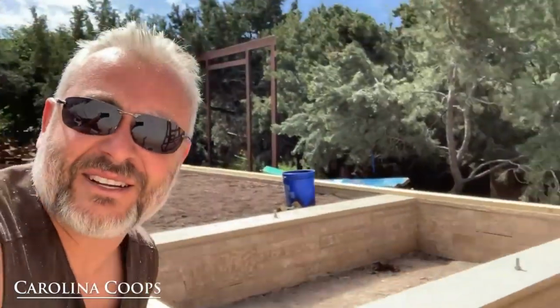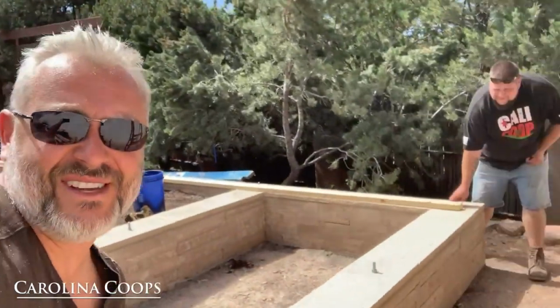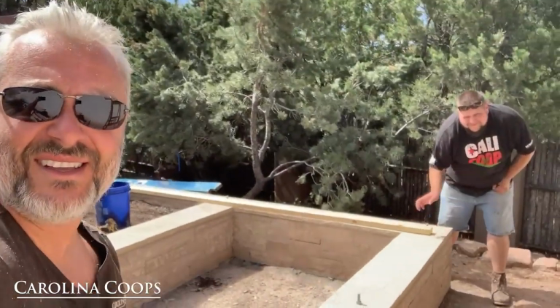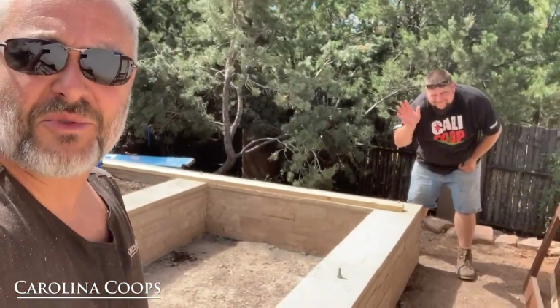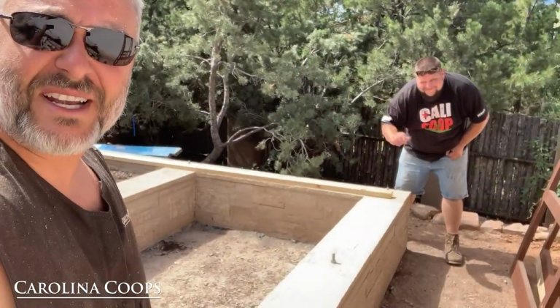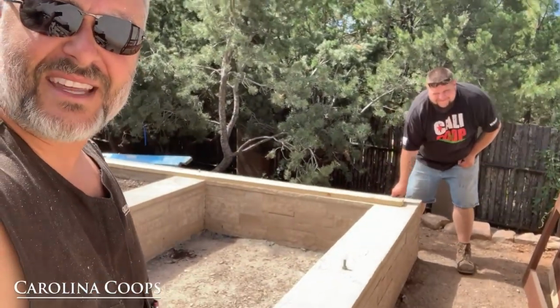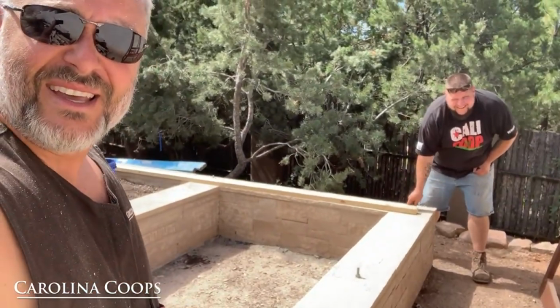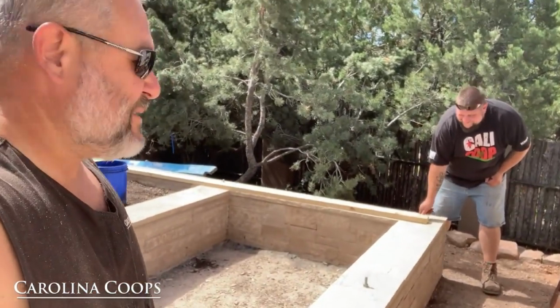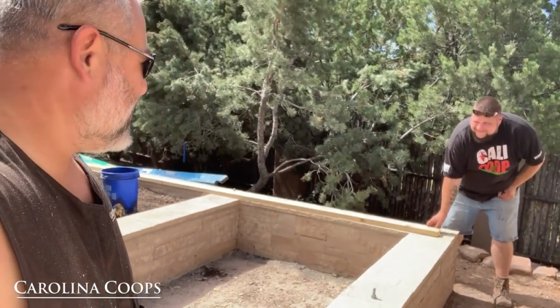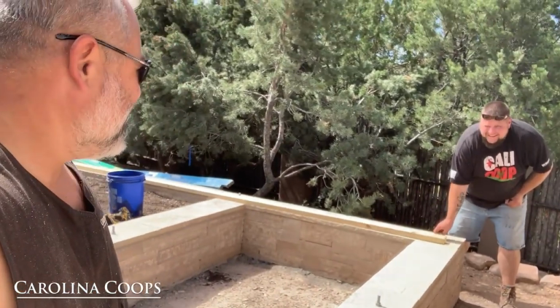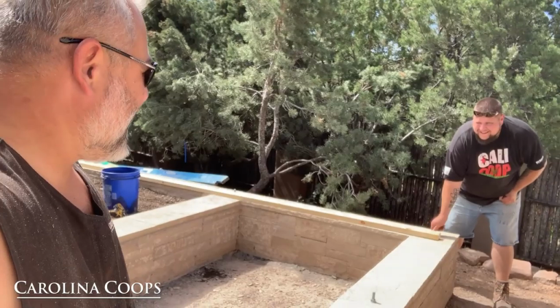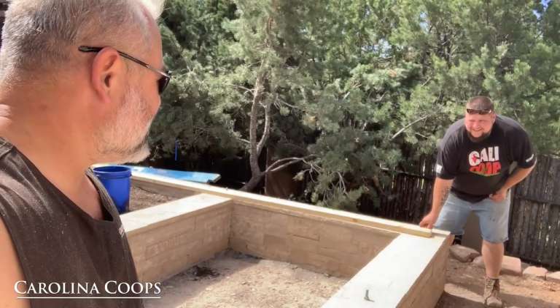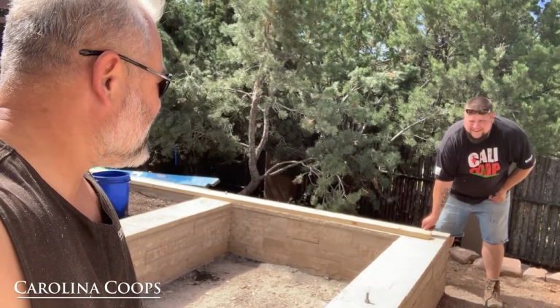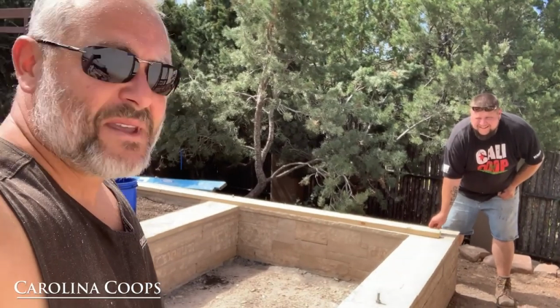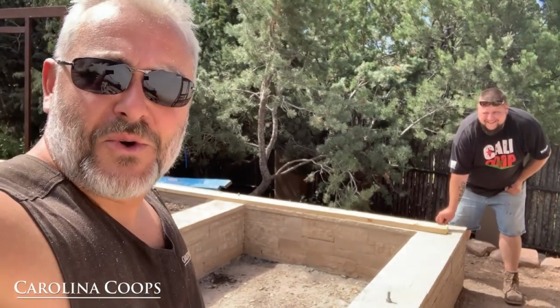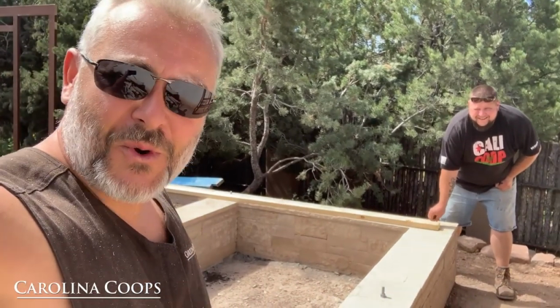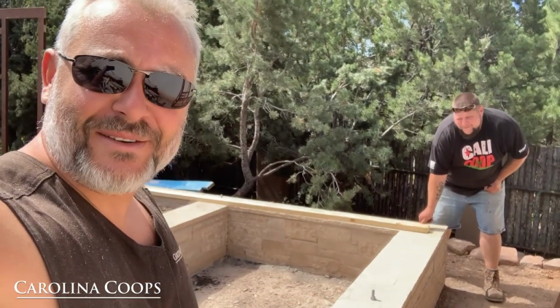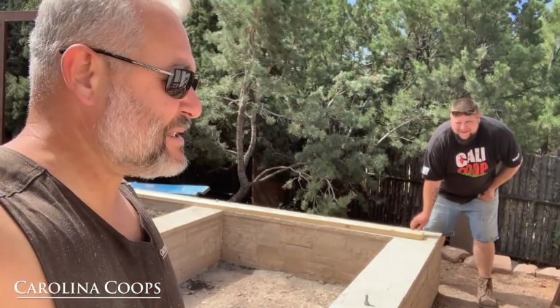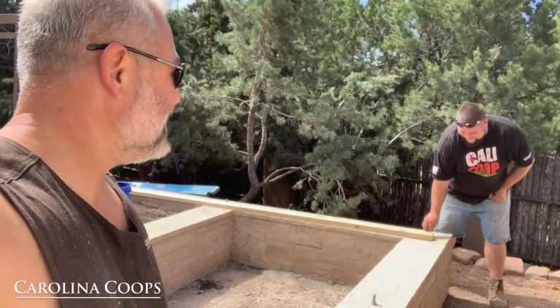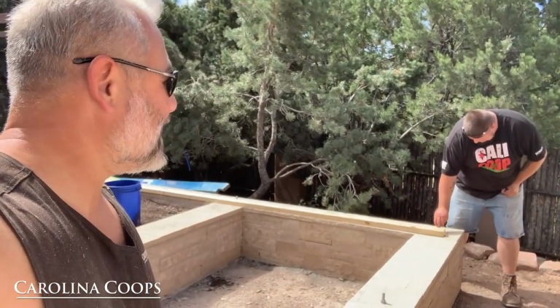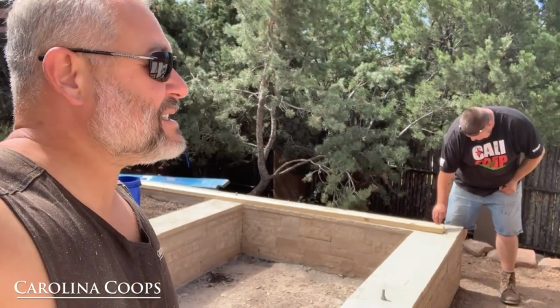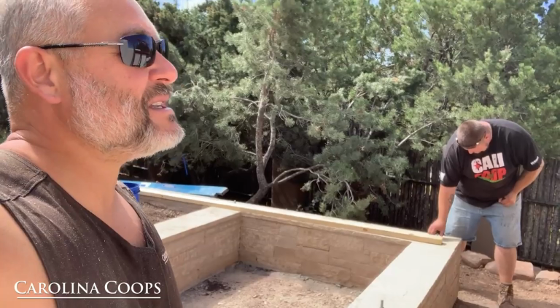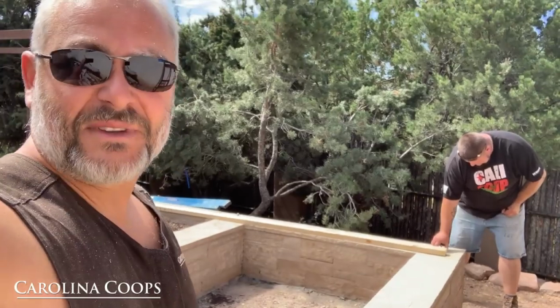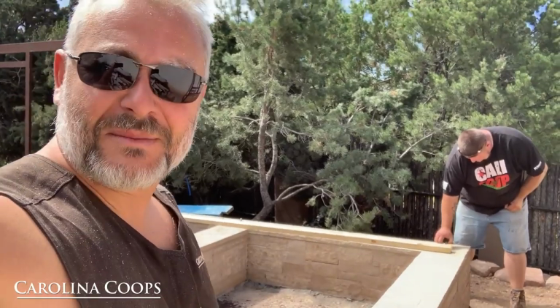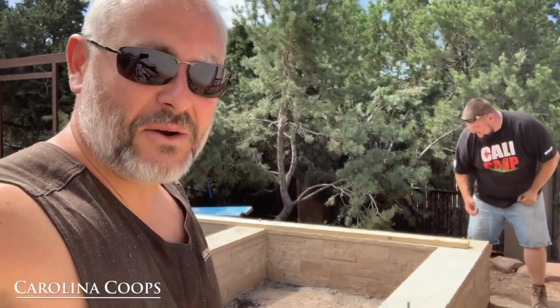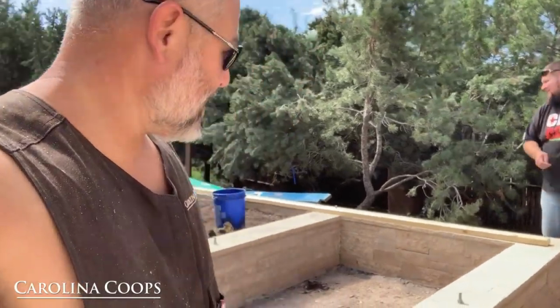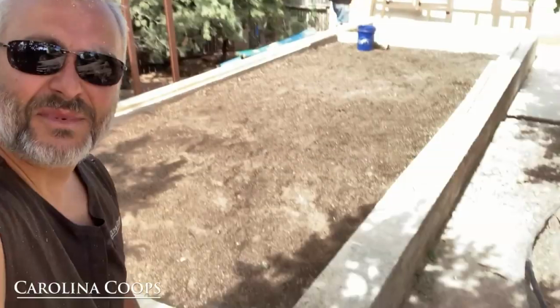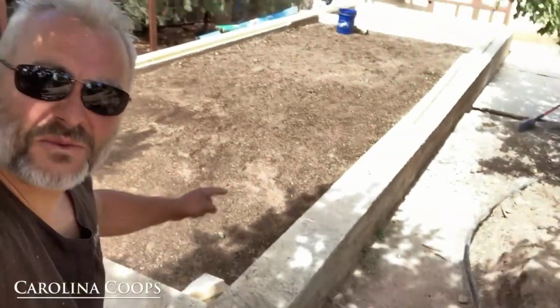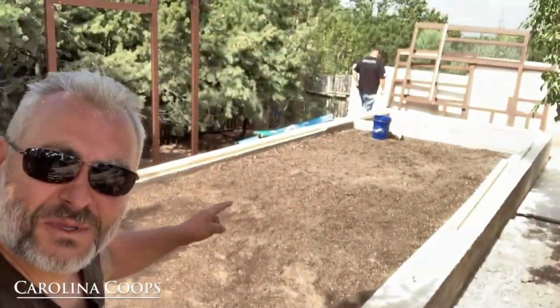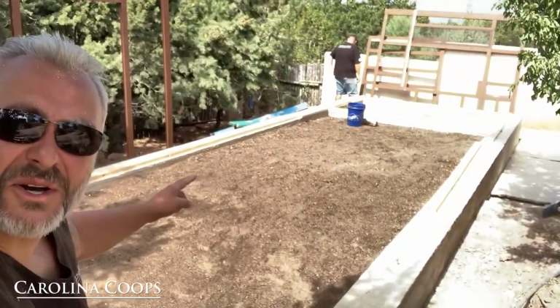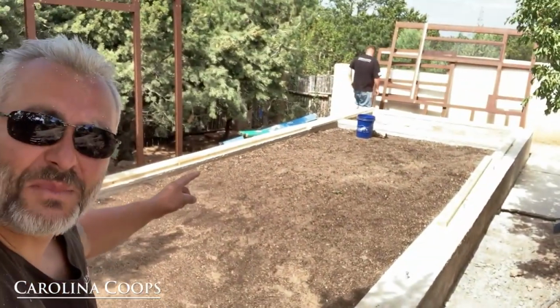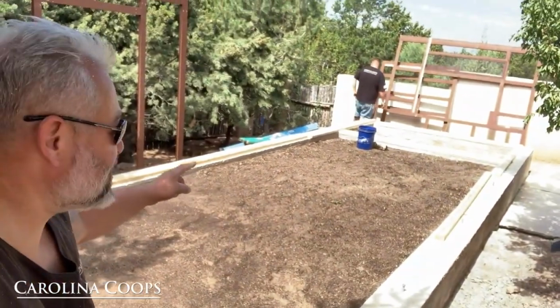There's Evan — the brains behind everything. How are you feeling, buddy? Lacking oxygen? We're at 7,700 feet, something like that. Holy cow. This is where the coop's going to go. It's a big, huge coop — it's going to fit right in this space.